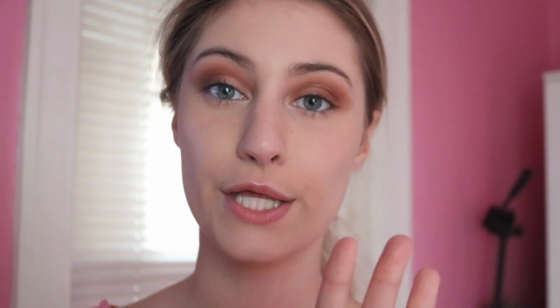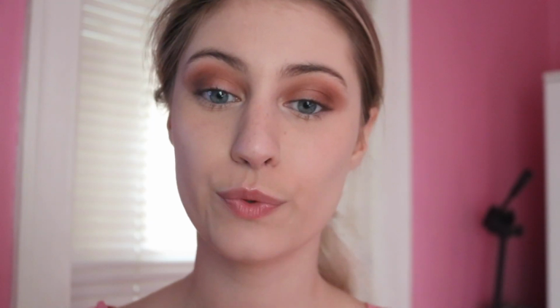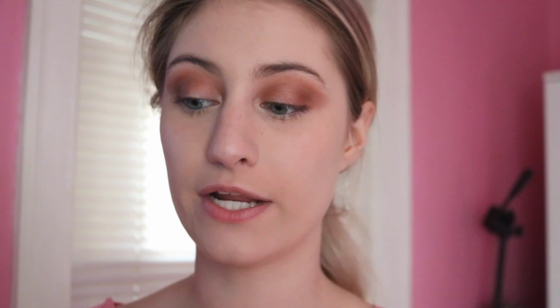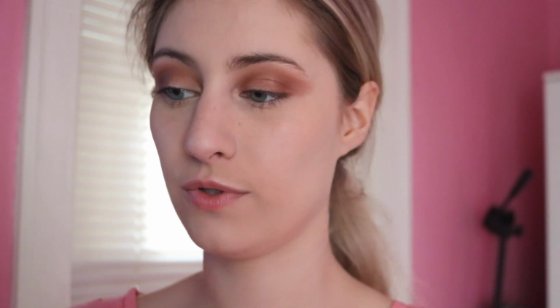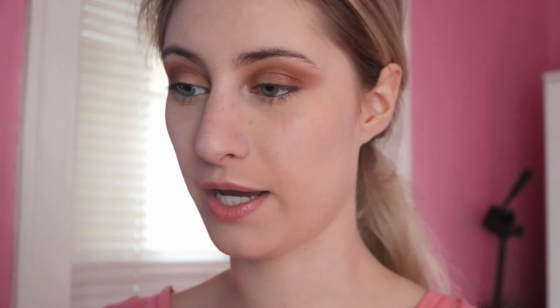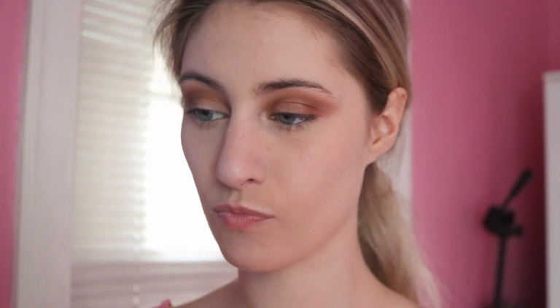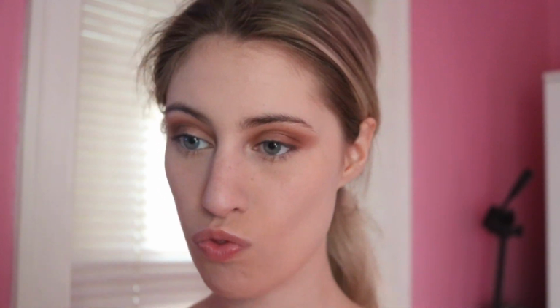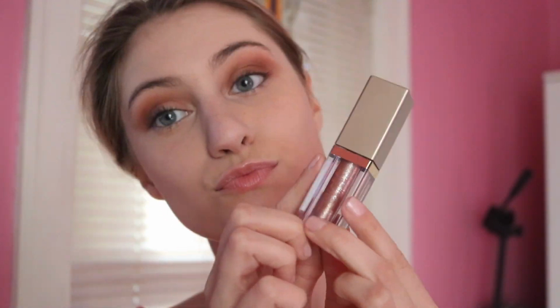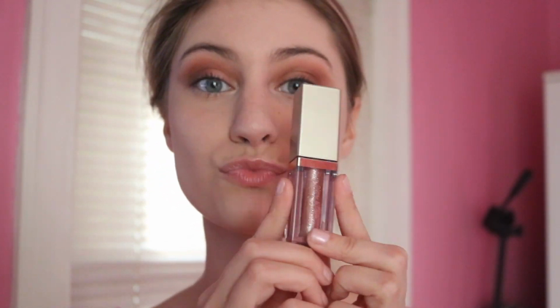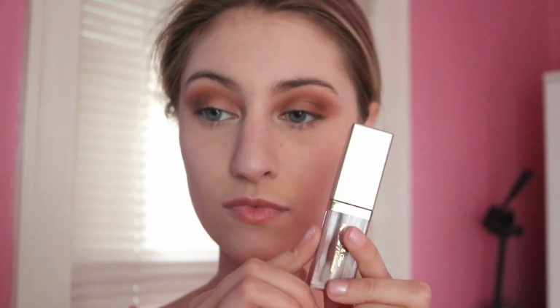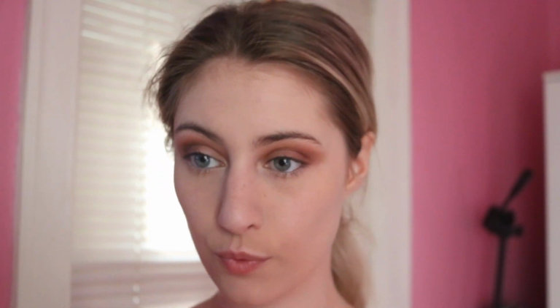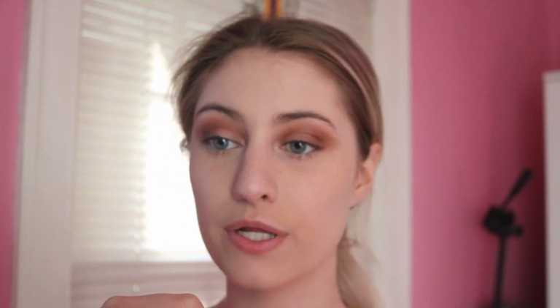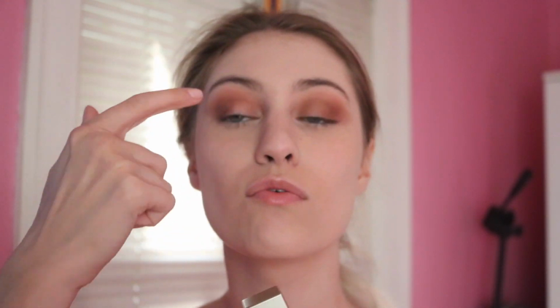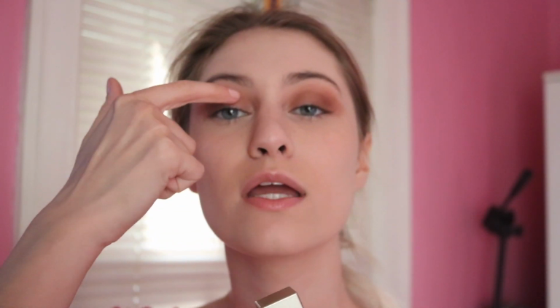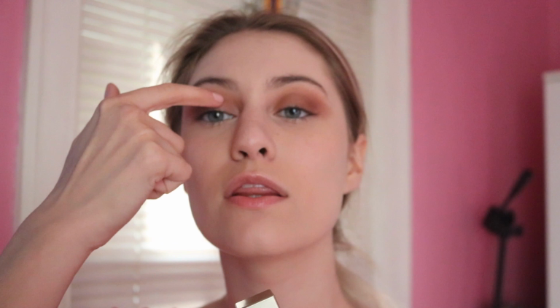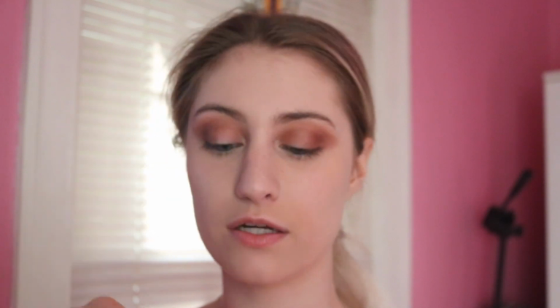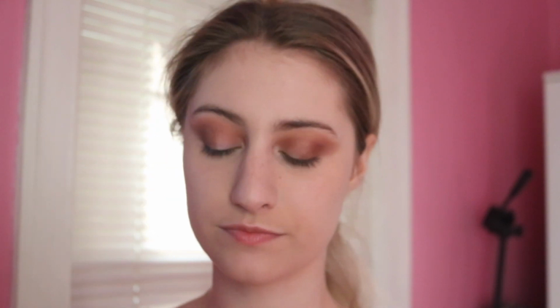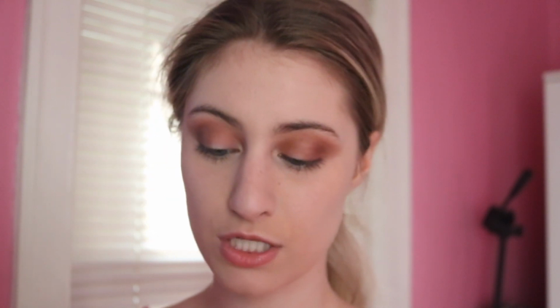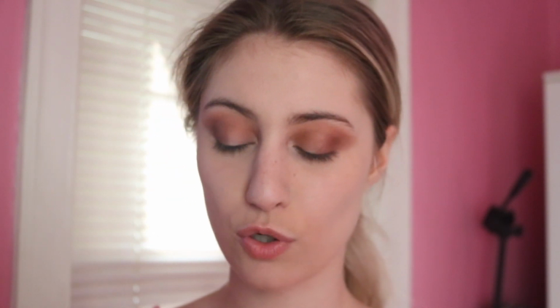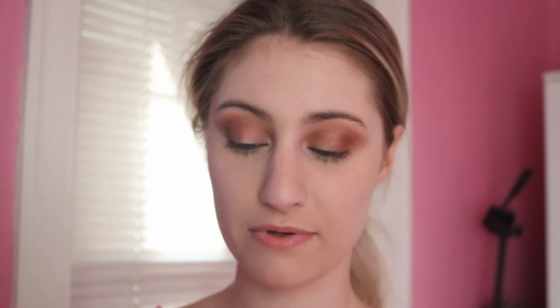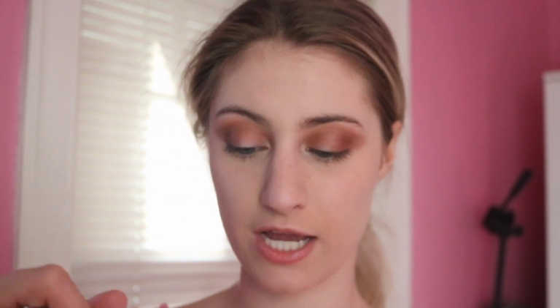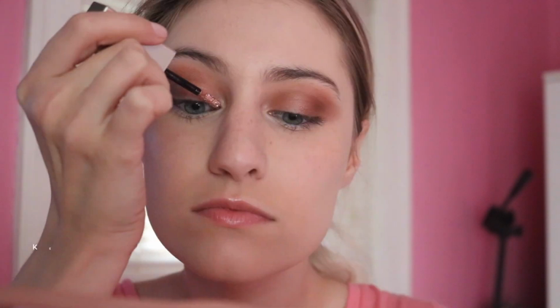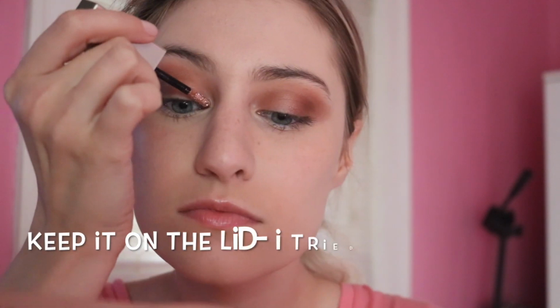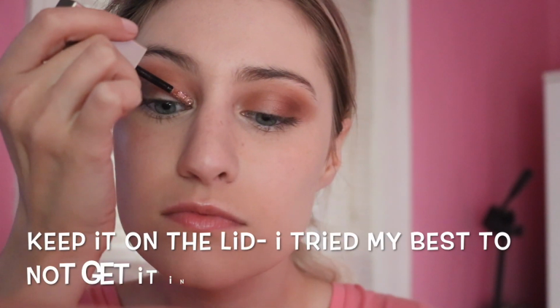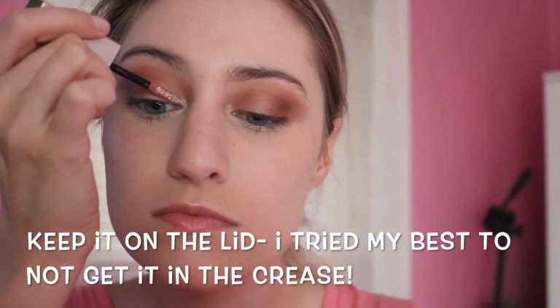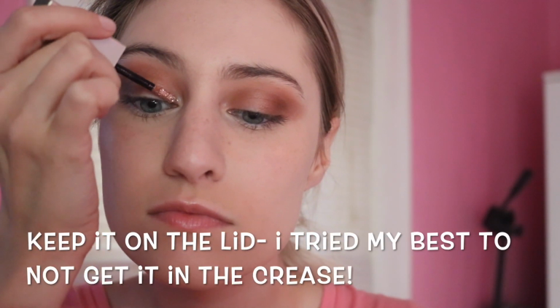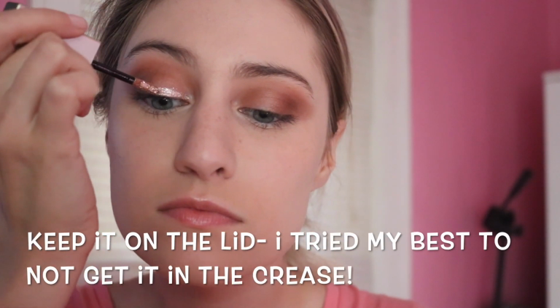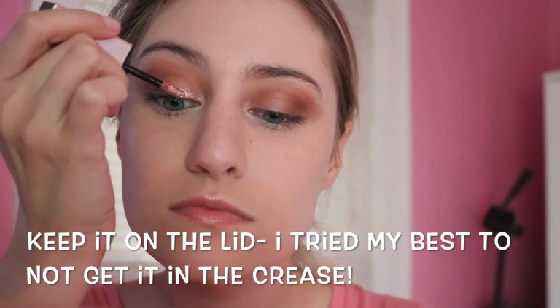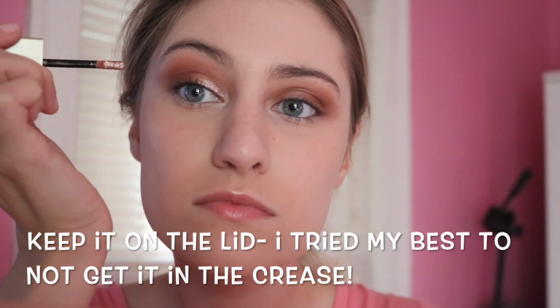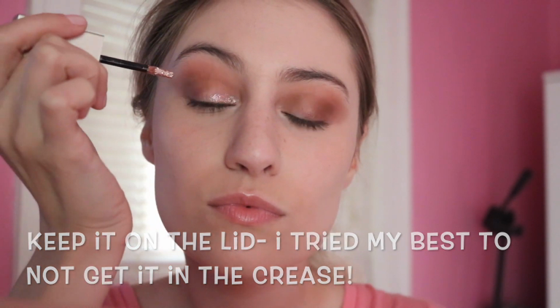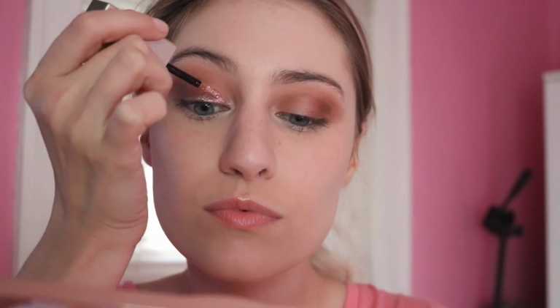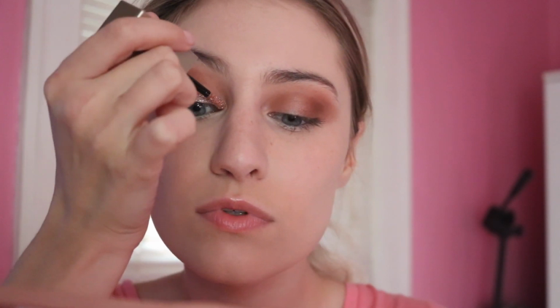It looks a little weird now, but I'm going to put it right there and put a little pop of shine. We'll be right back.